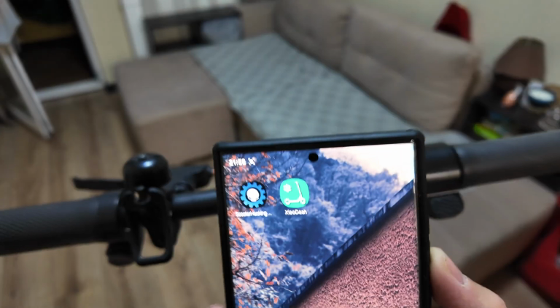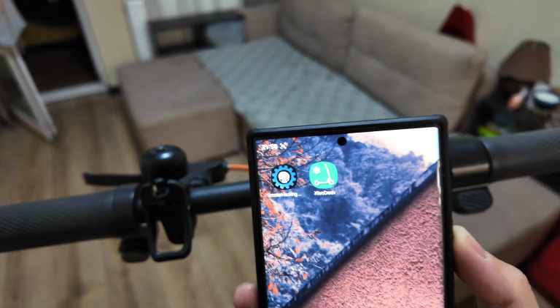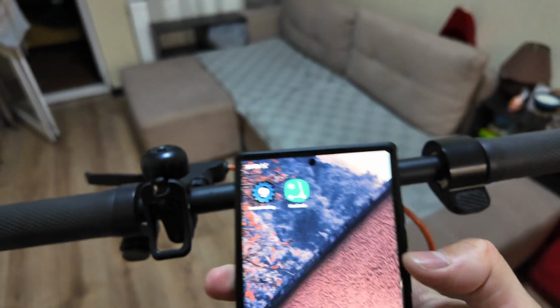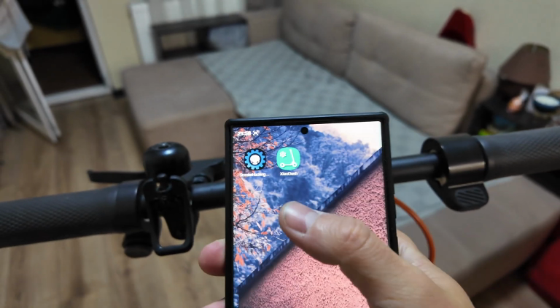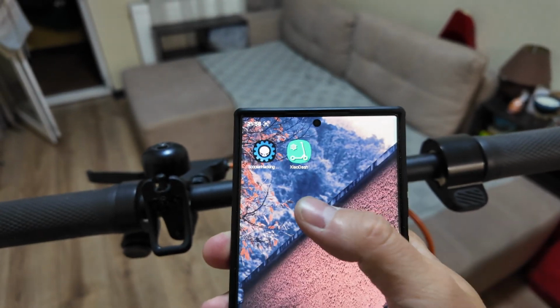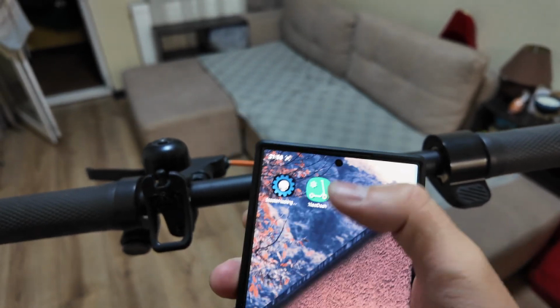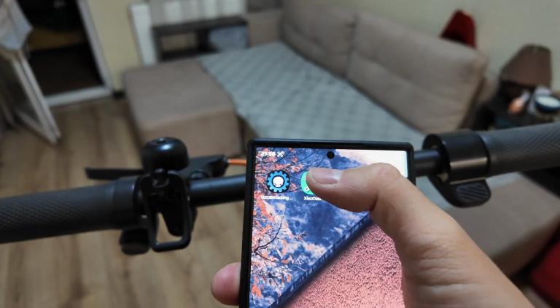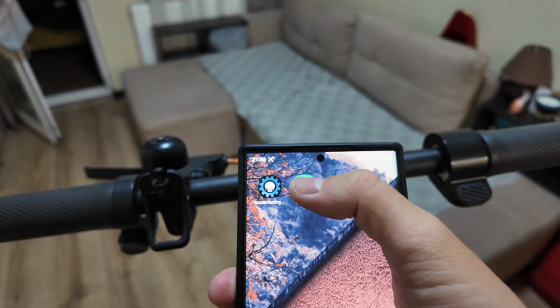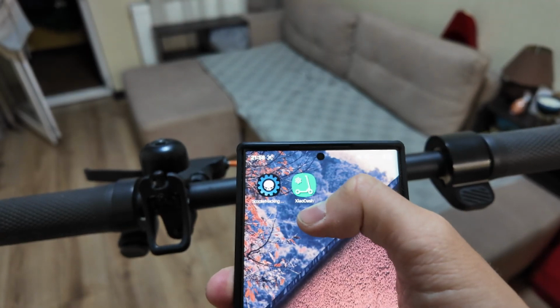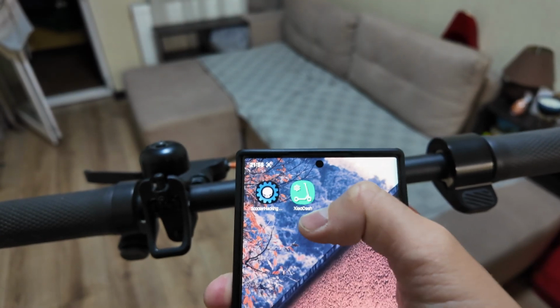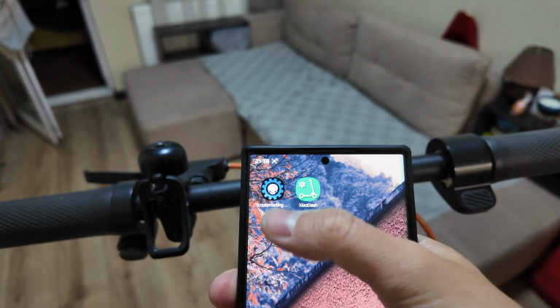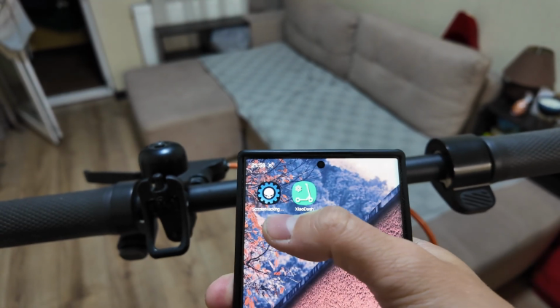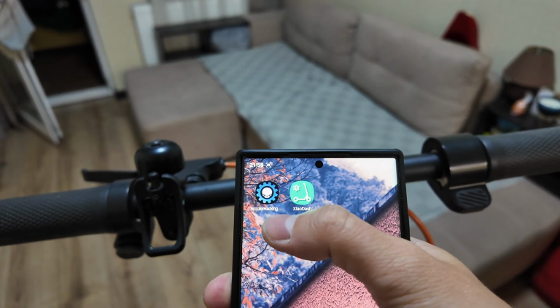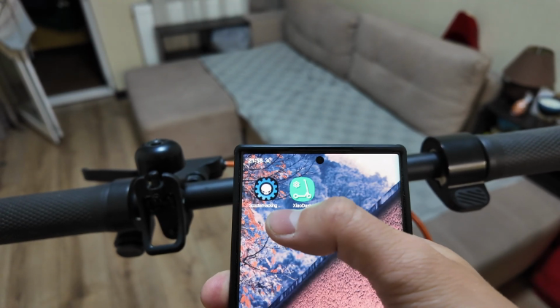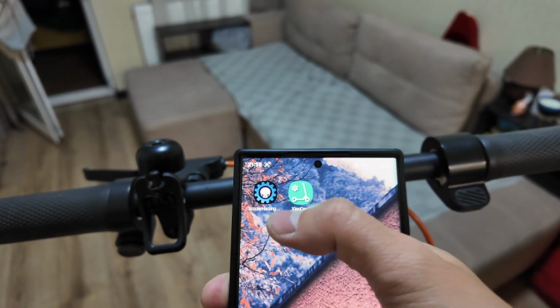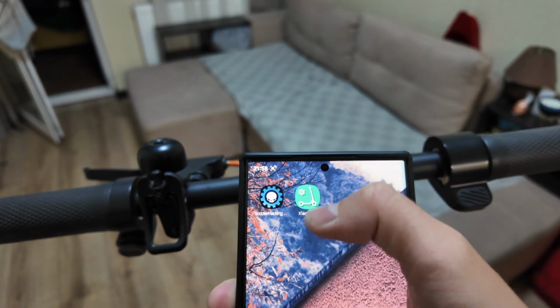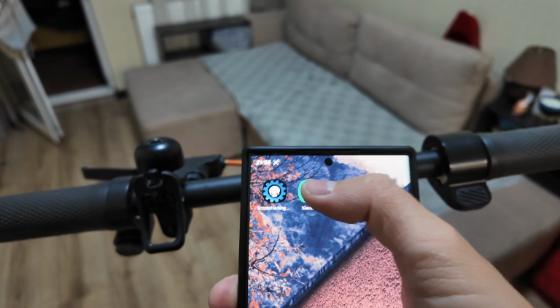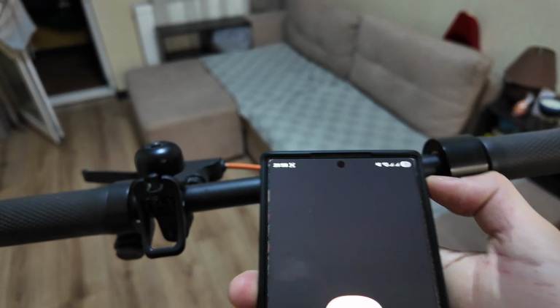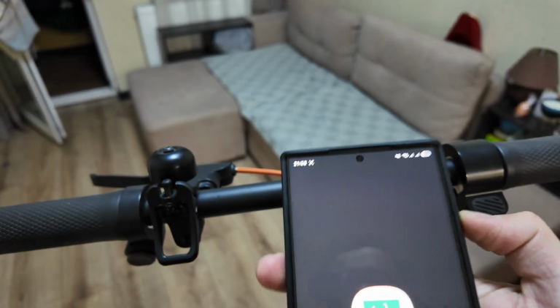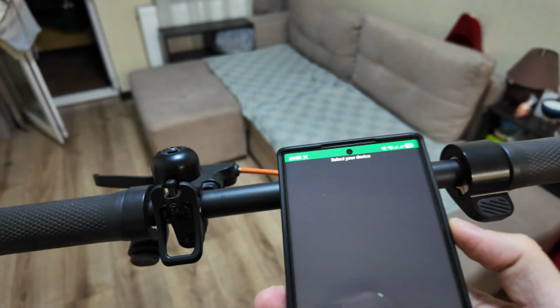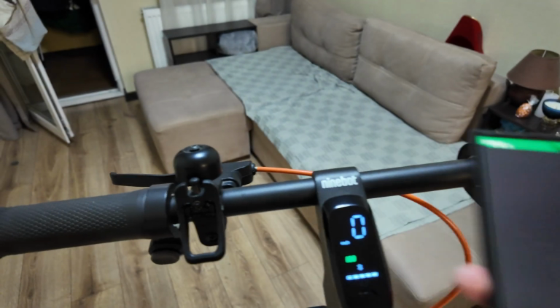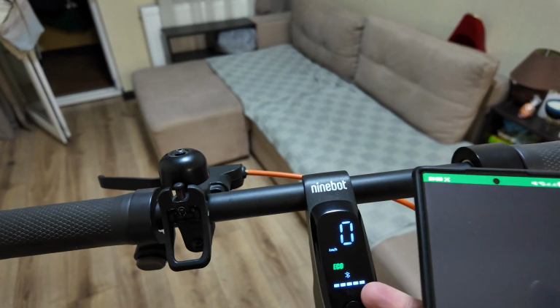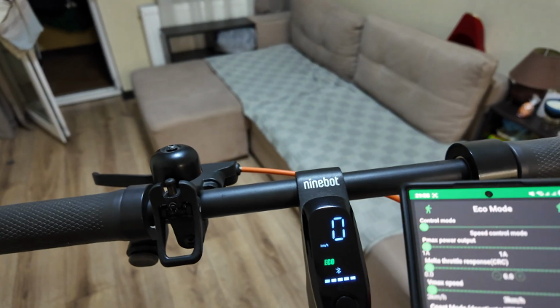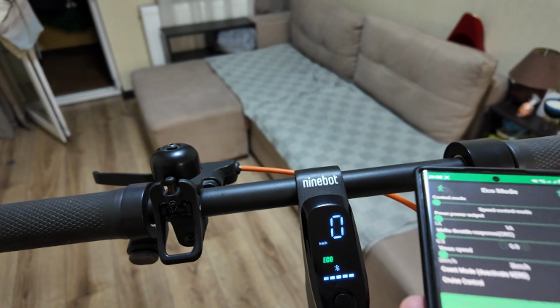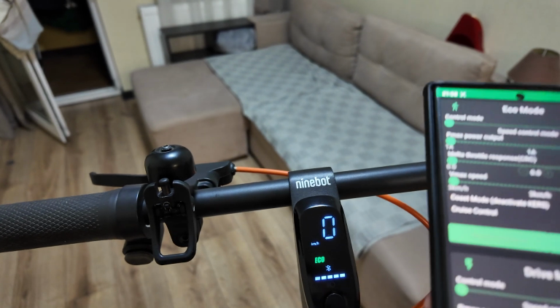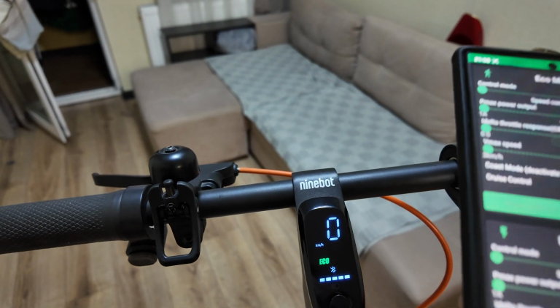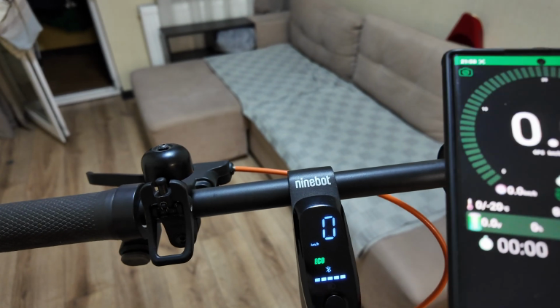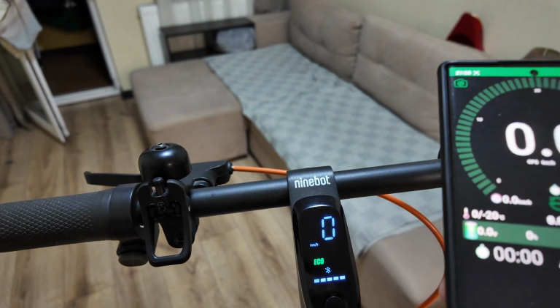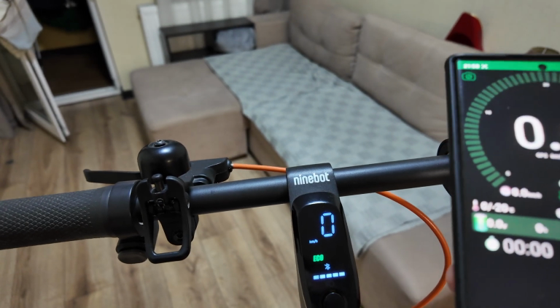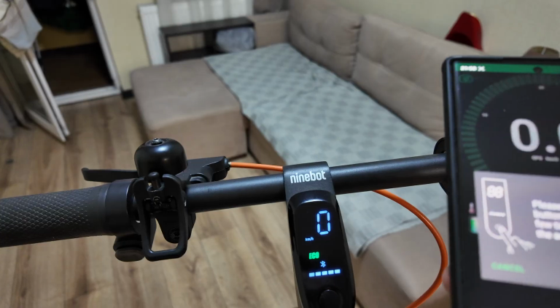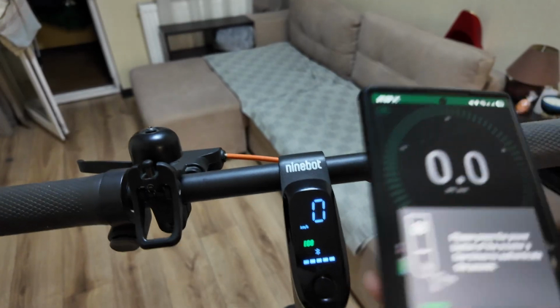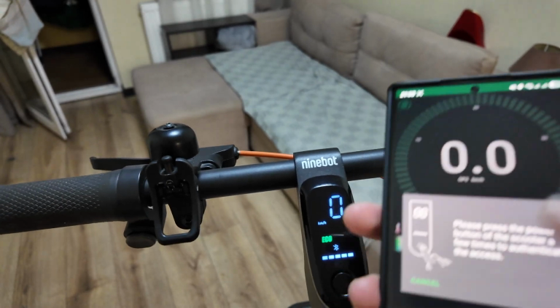You have two apps to choose from. I will show you today how to do it with ScaleDash — maybe another video will show how to do it with Scooter Hacking Utility. Open the ScaleDash app and turn on your scooter. As you can see, it's already connected.